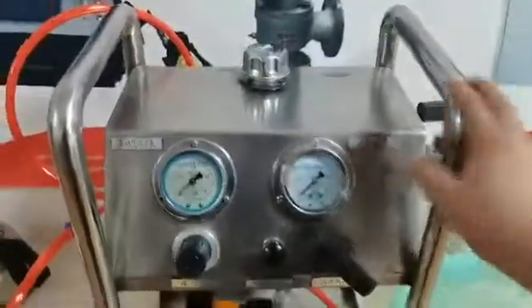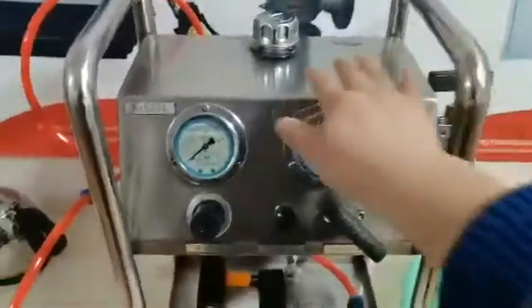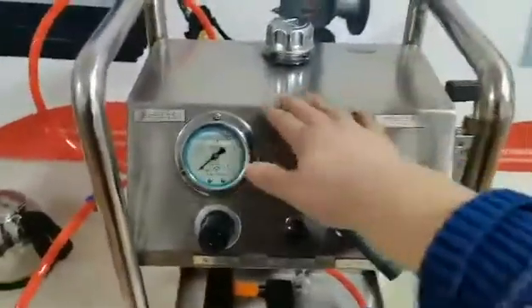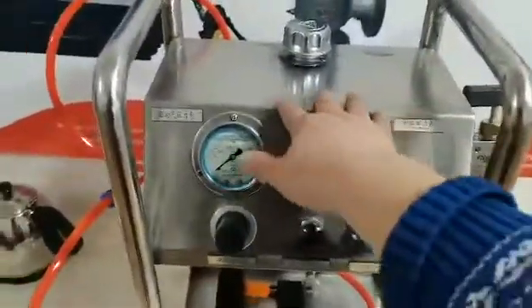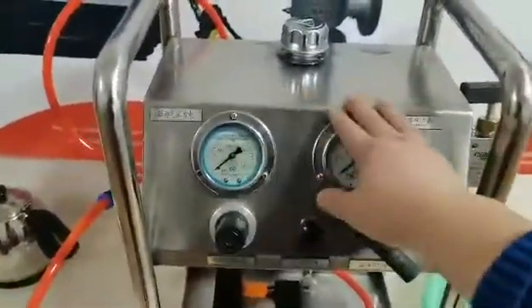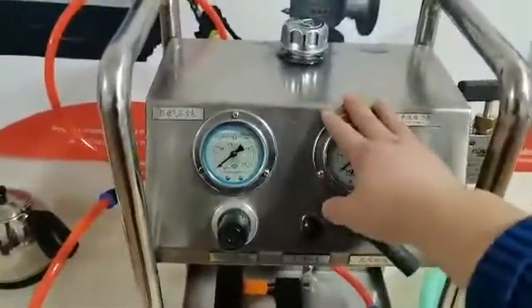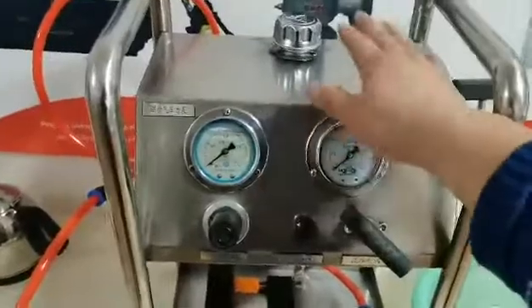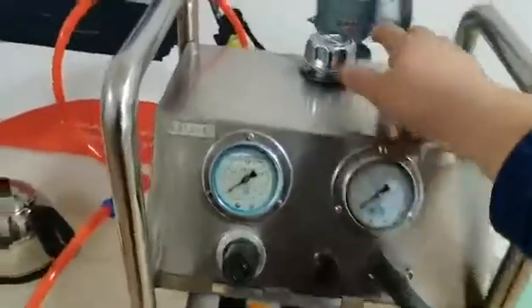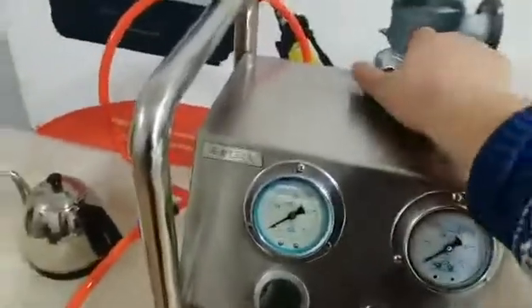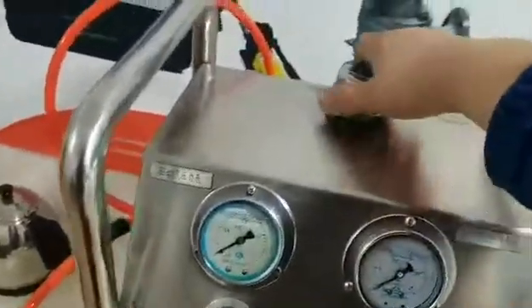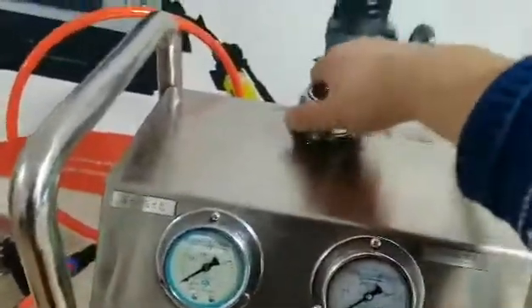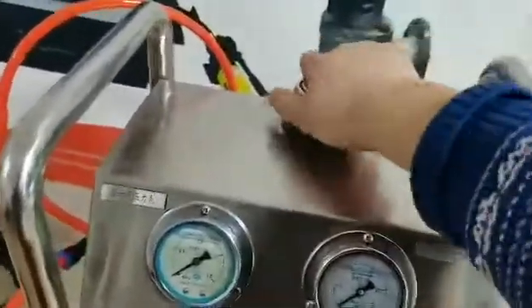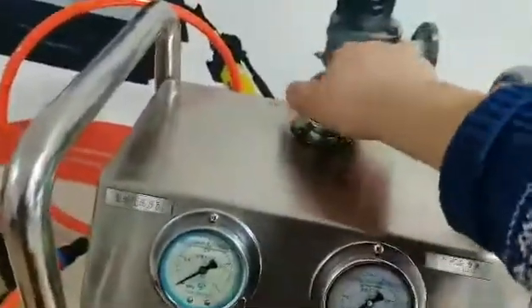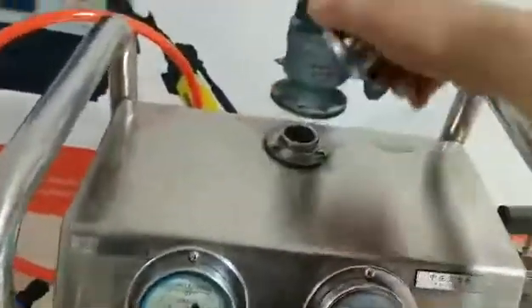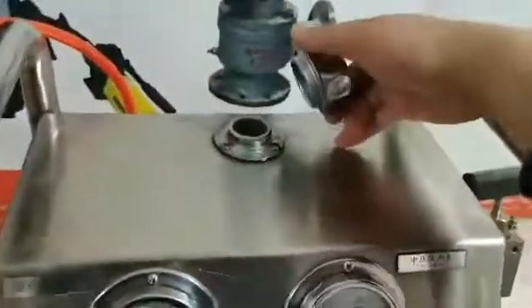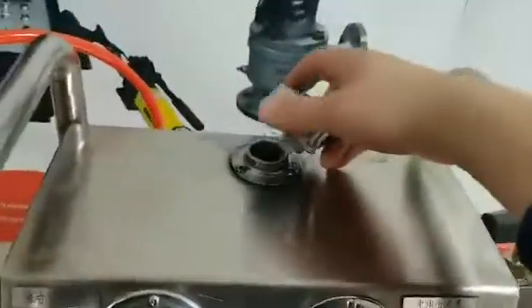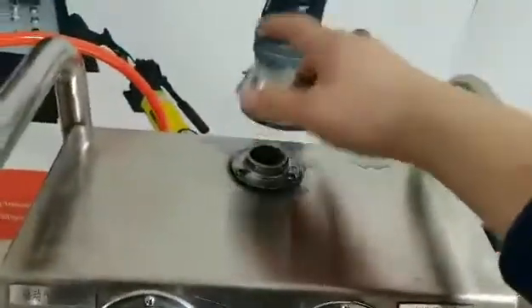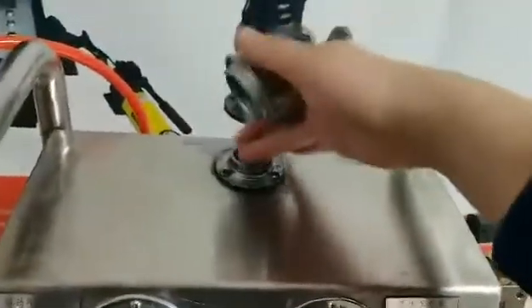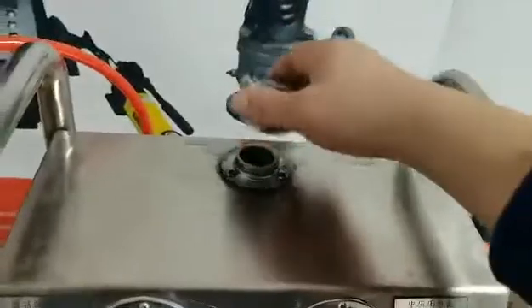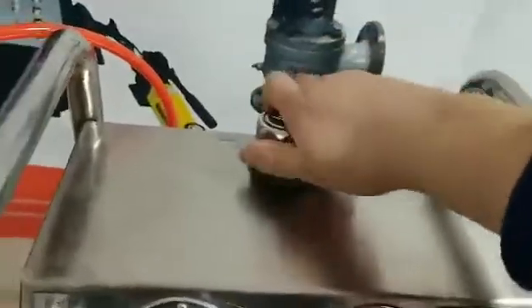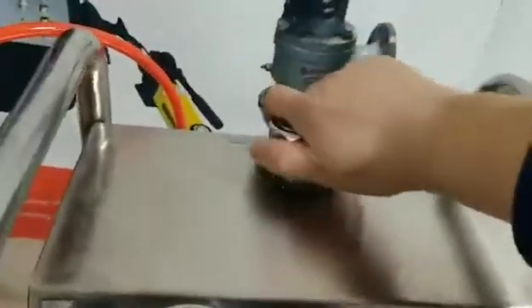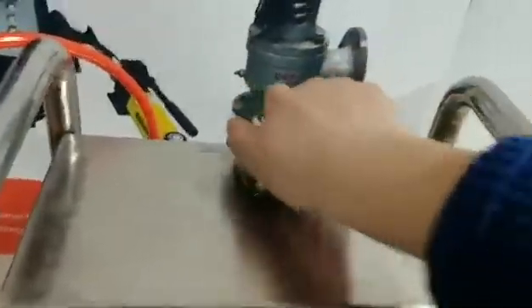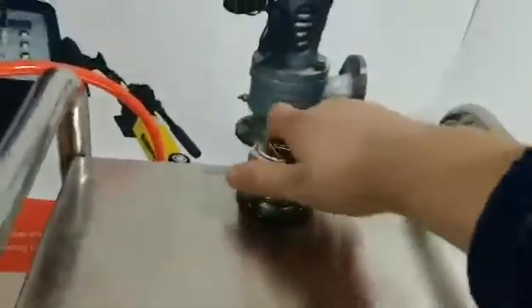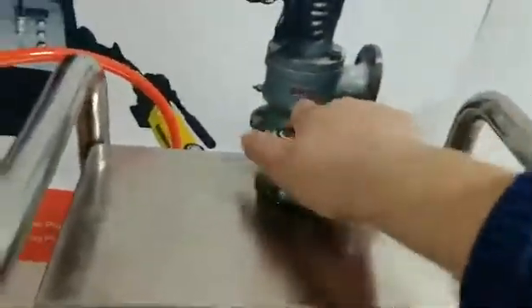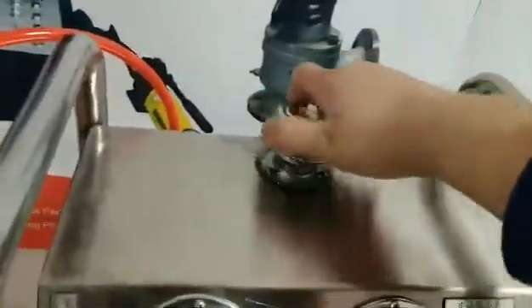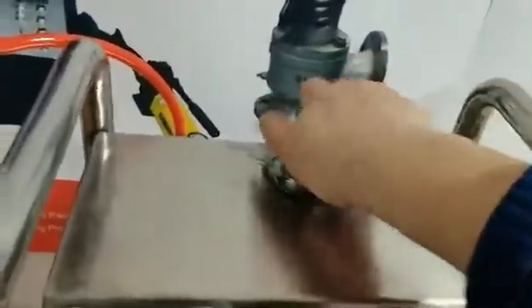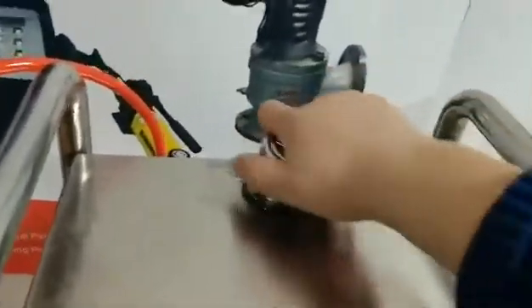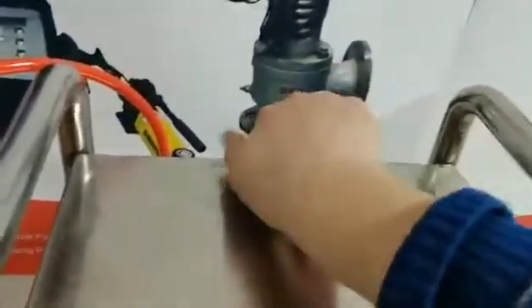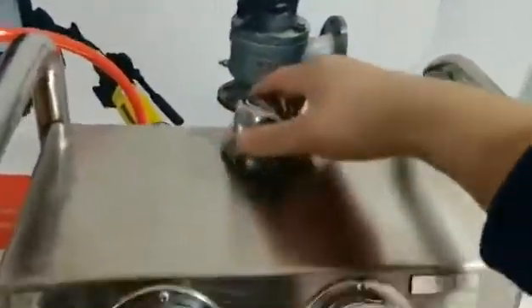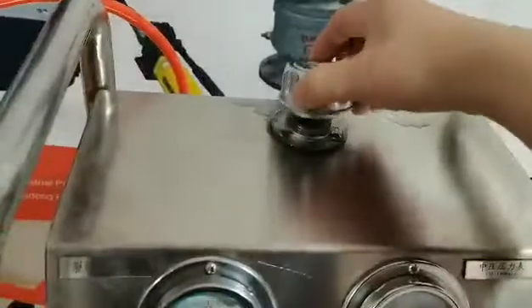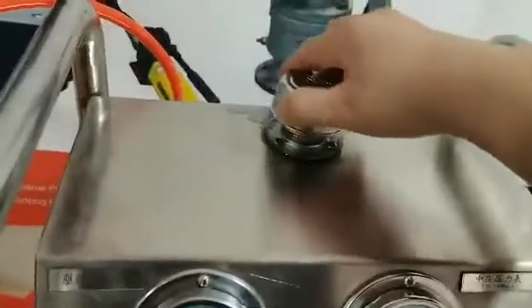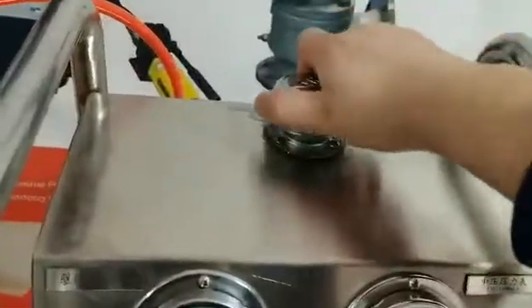This is the water tank. Here you can fill in water and liquid from this part. I fill water as a sample.